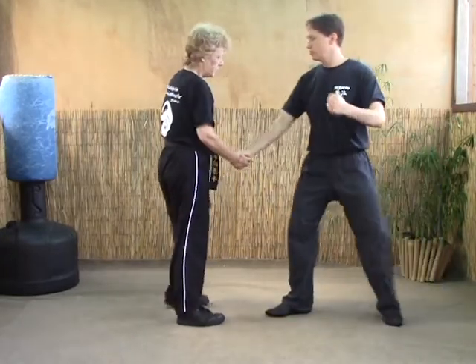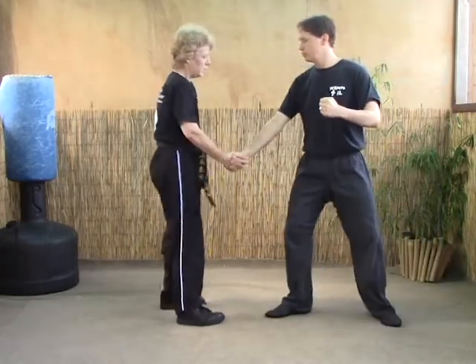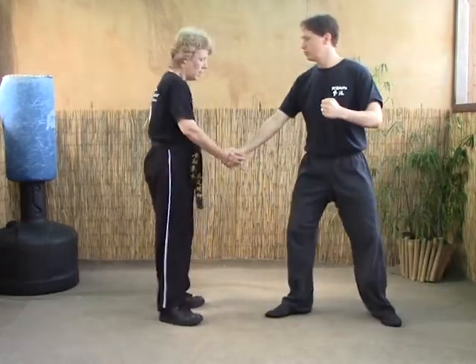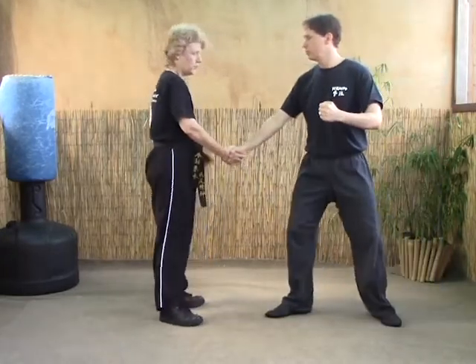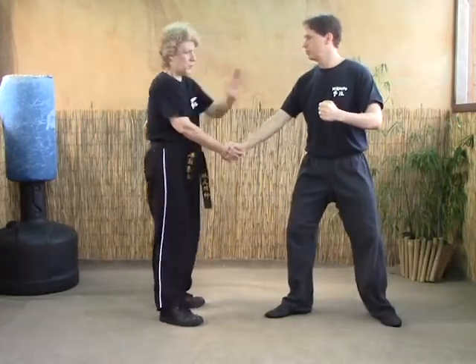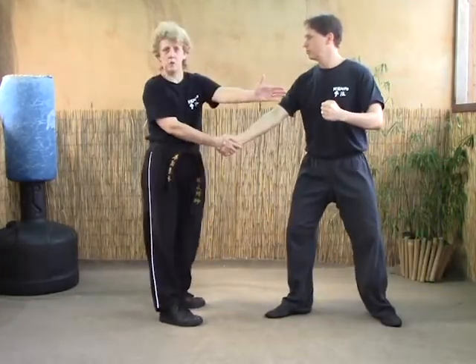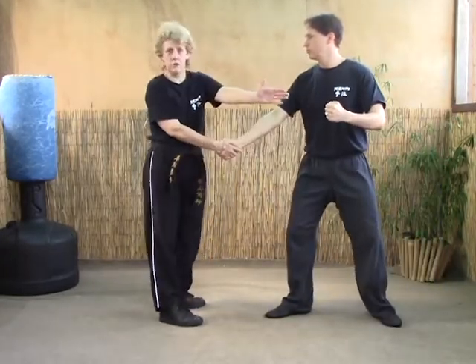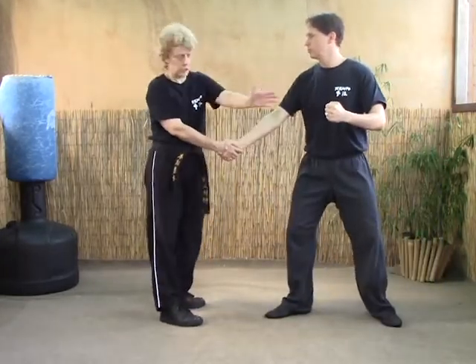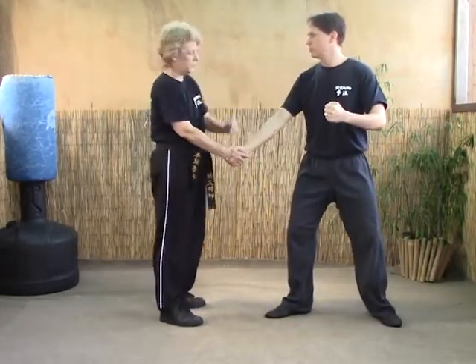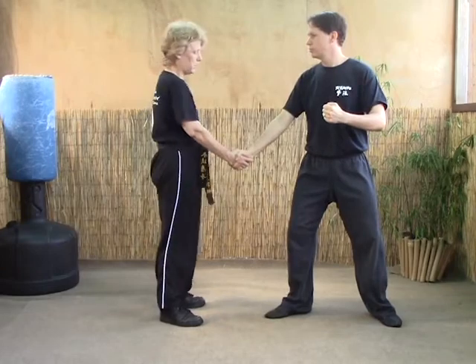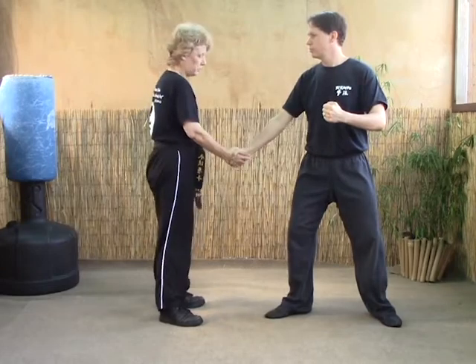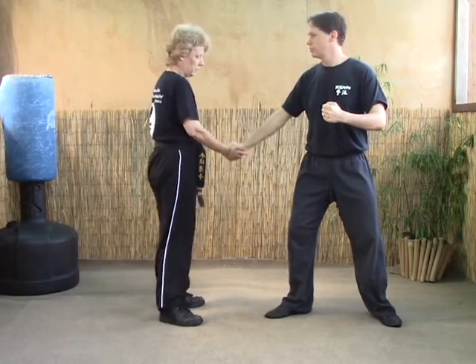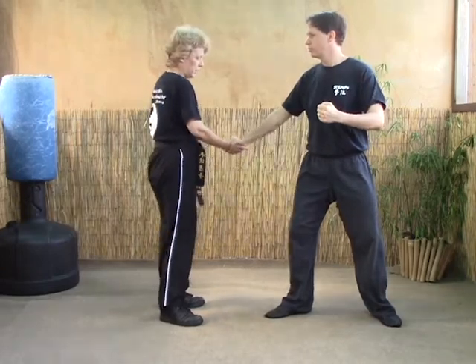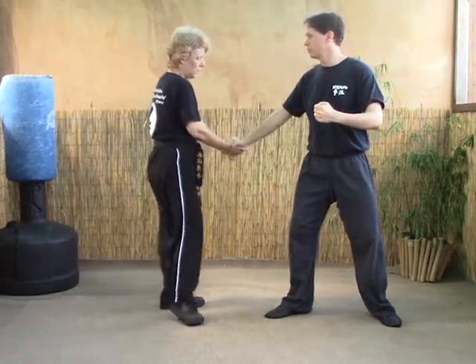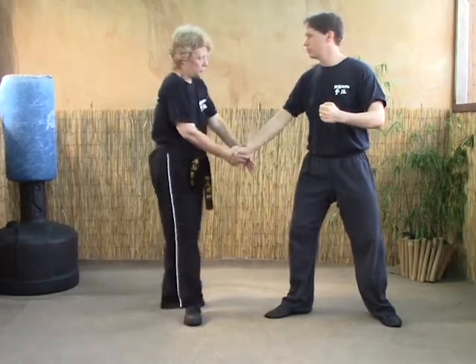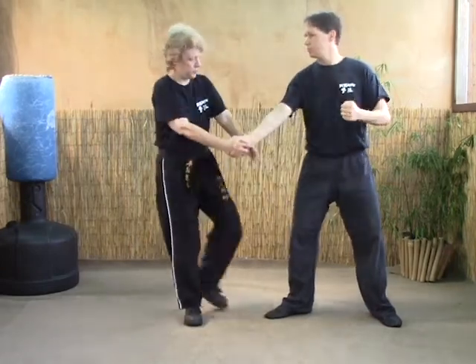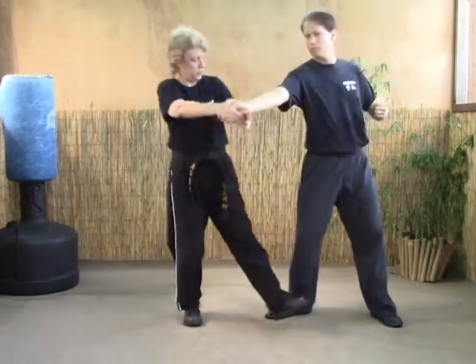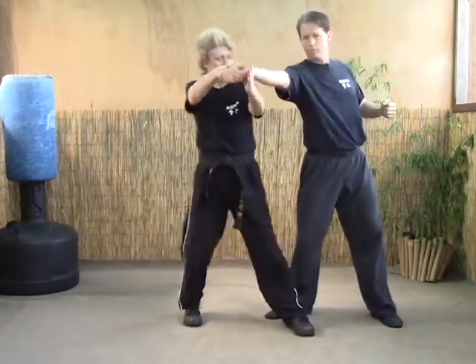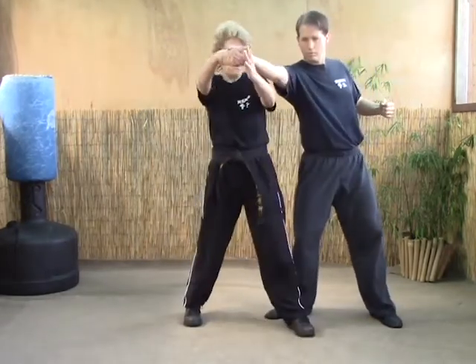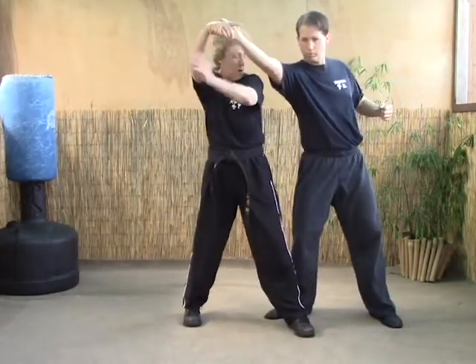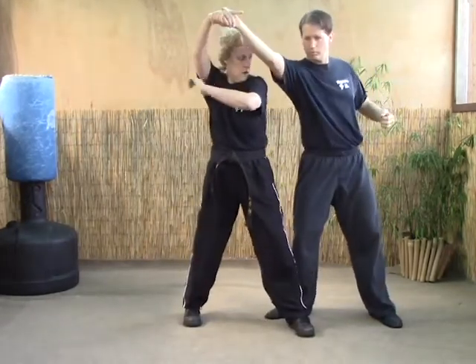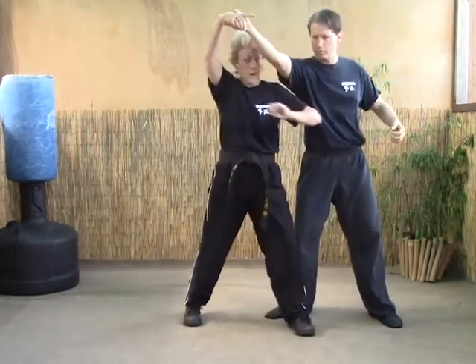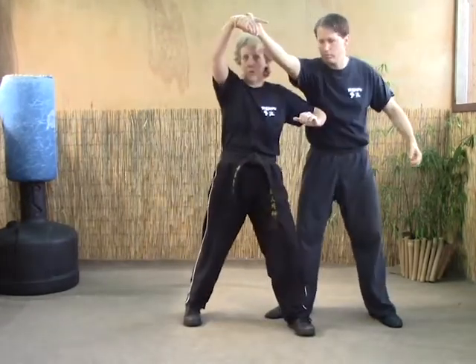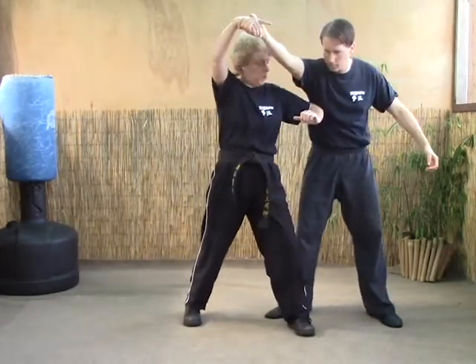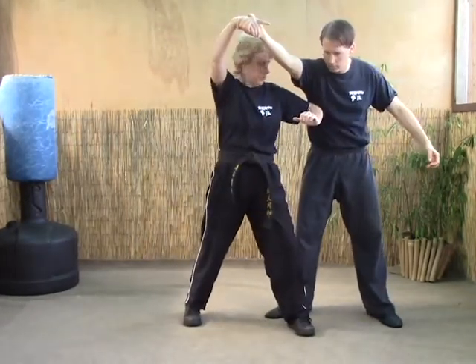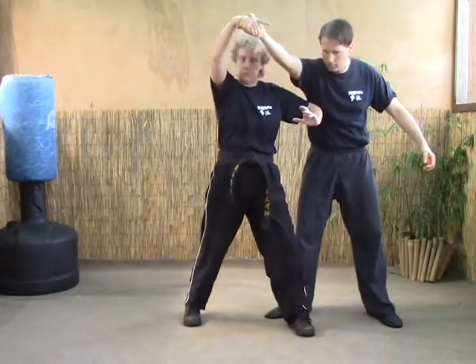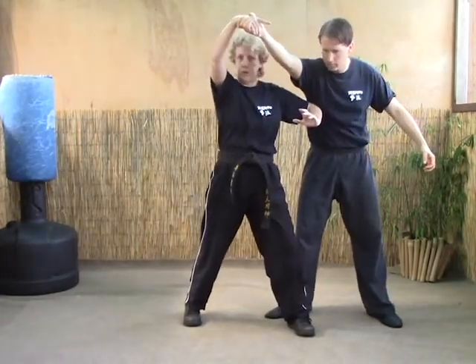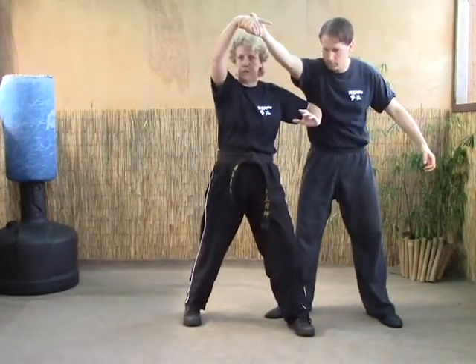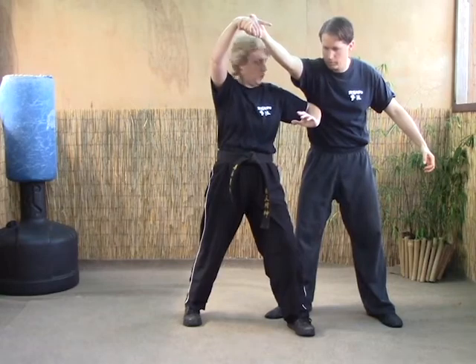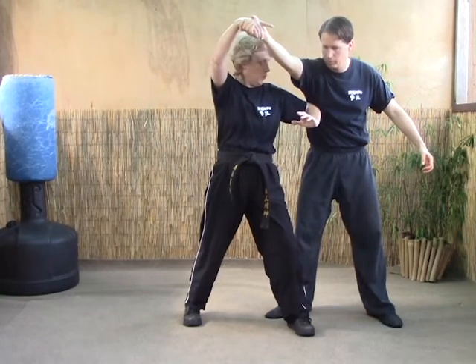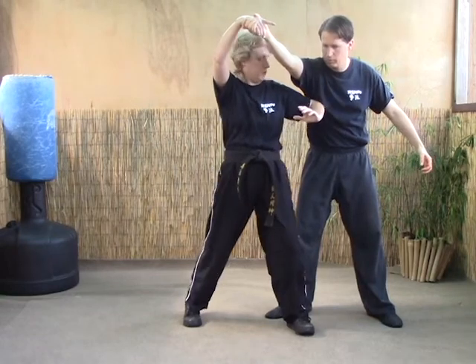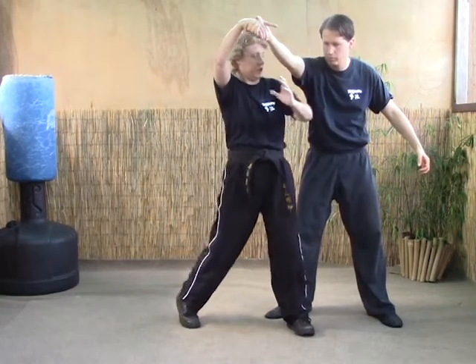When they shake, the first thing we want to do is neutralize that part so we don't get hit. We're going to swing the arm here, then elbow the ribs or the solar plexus, depending on their positioning.